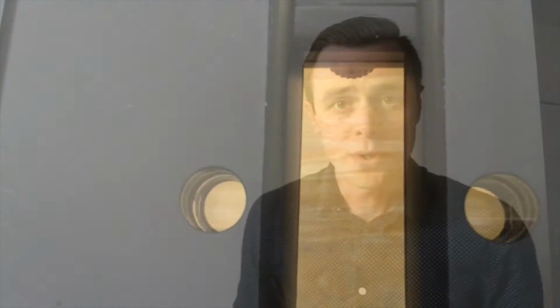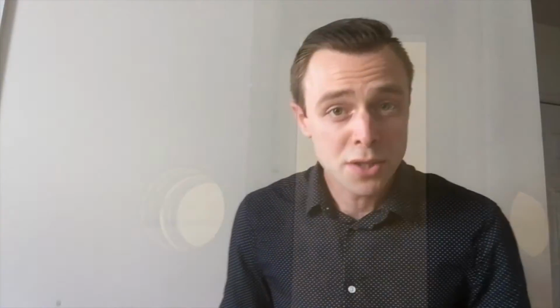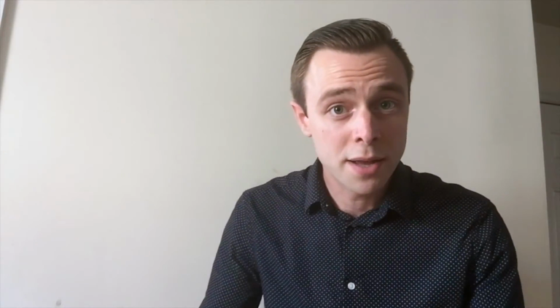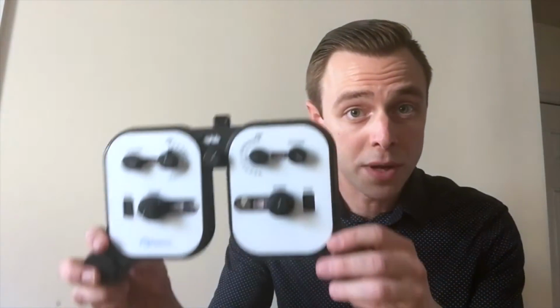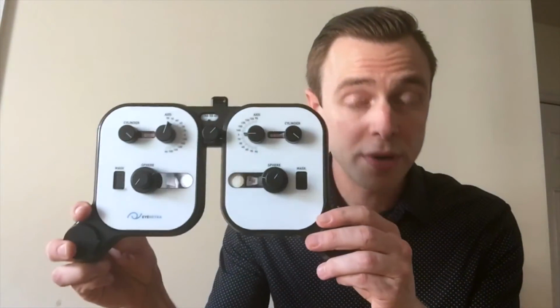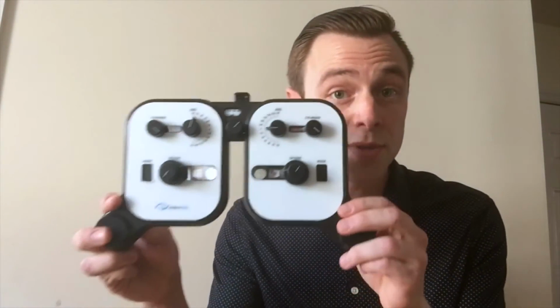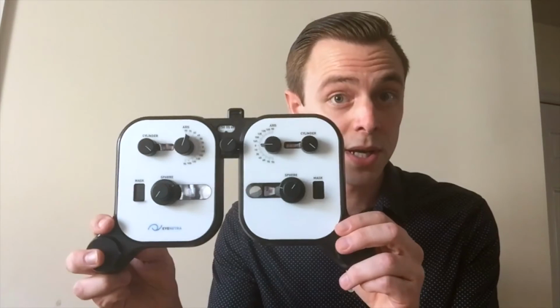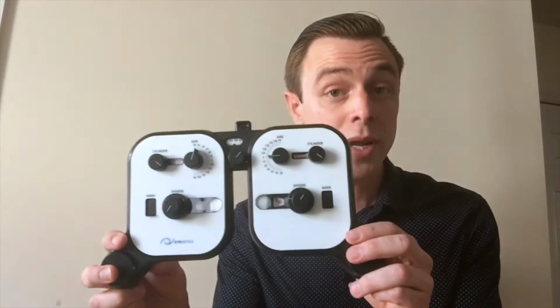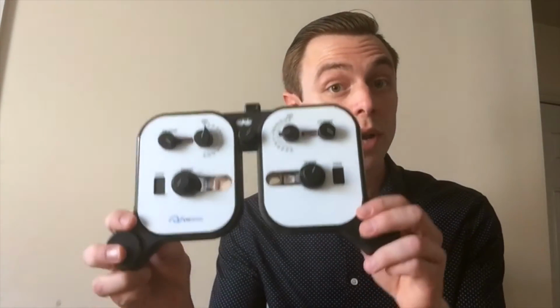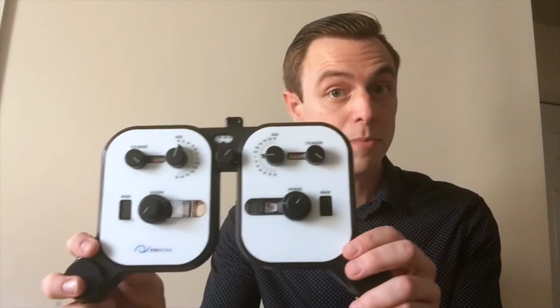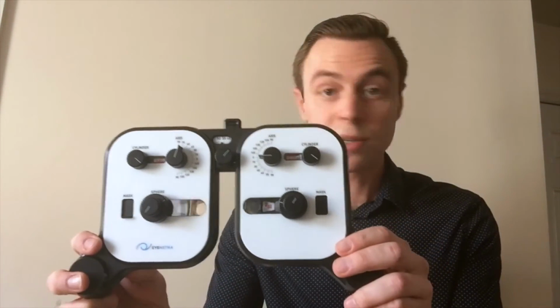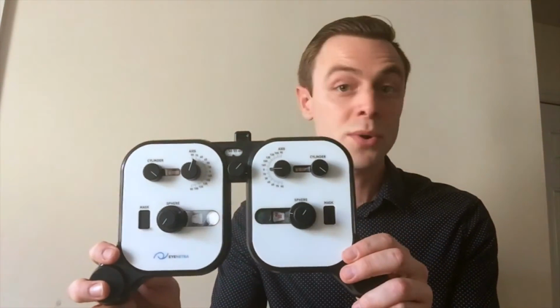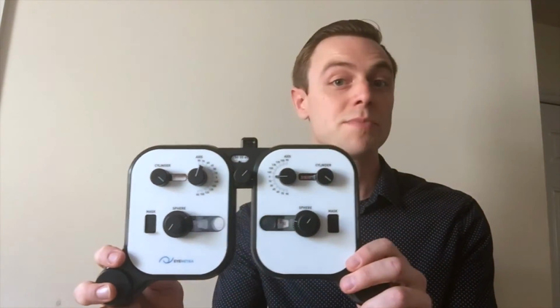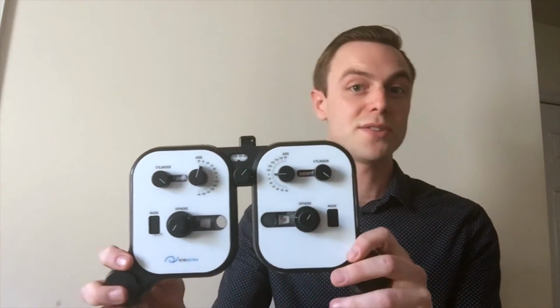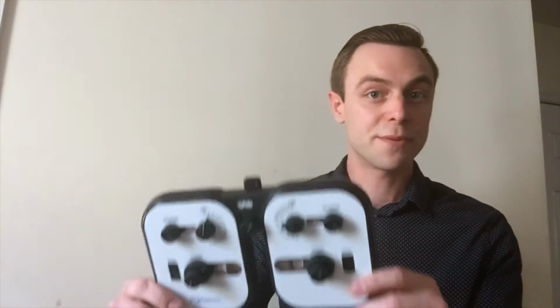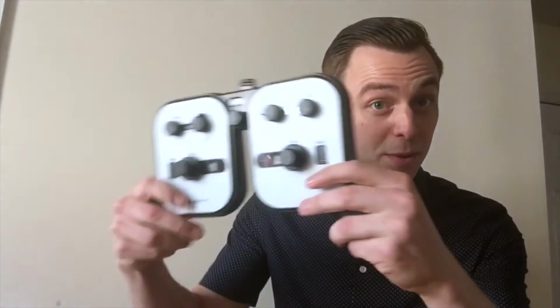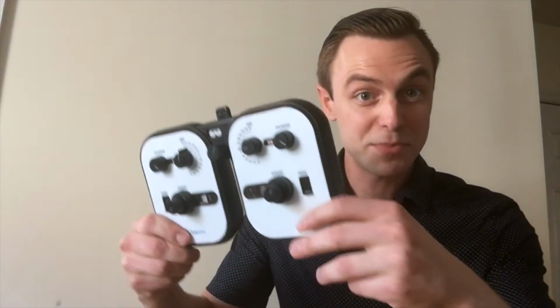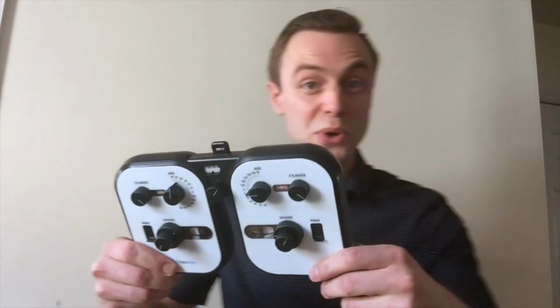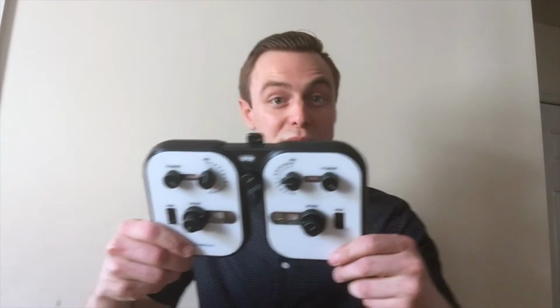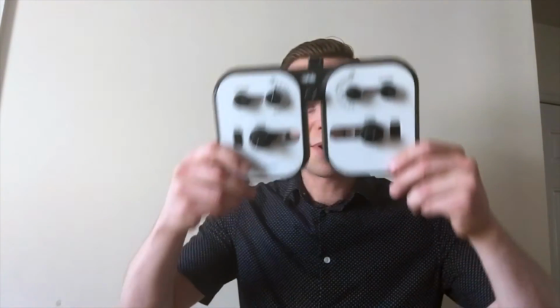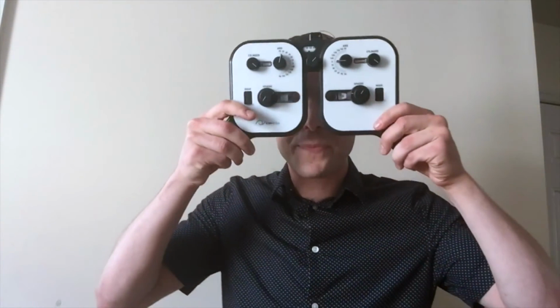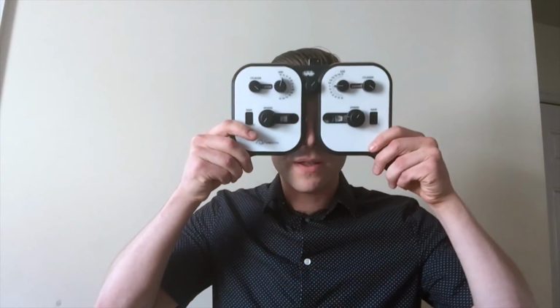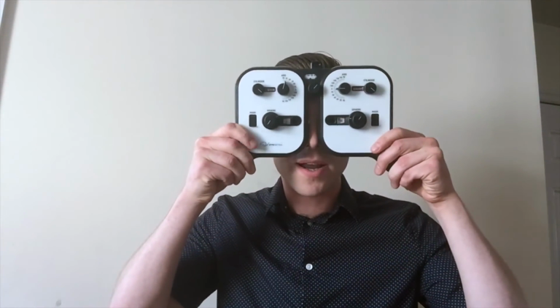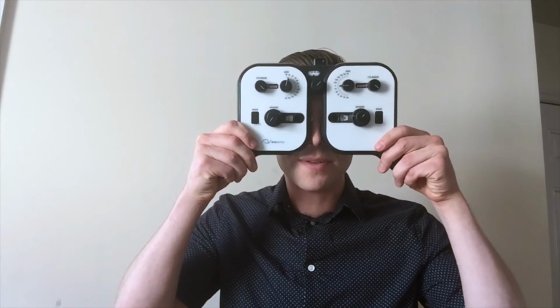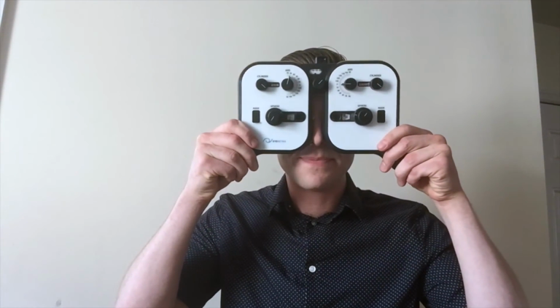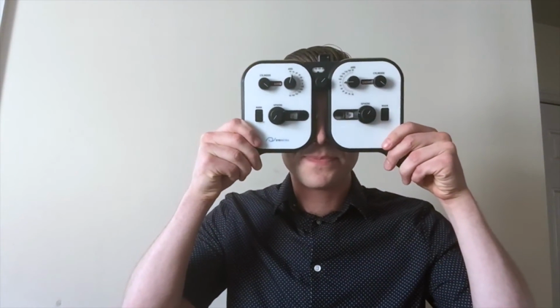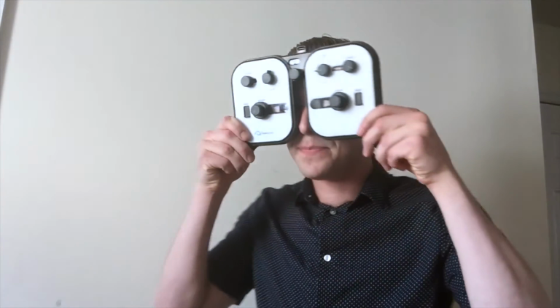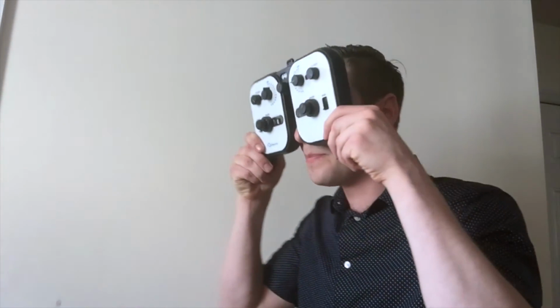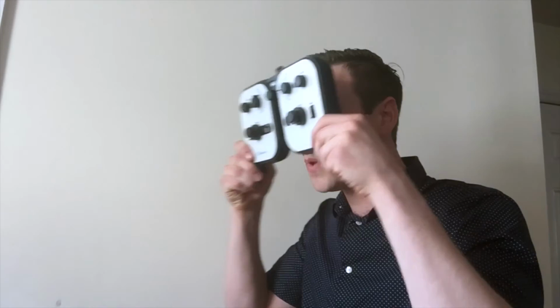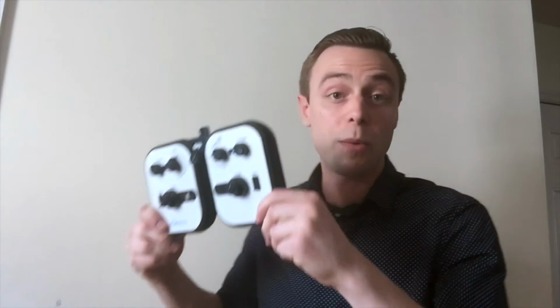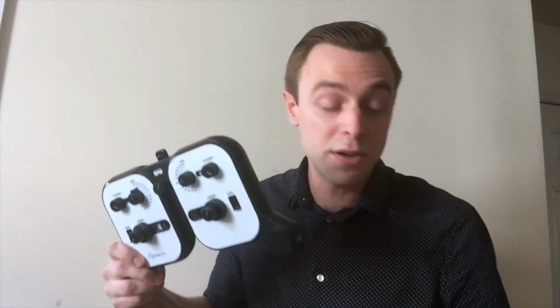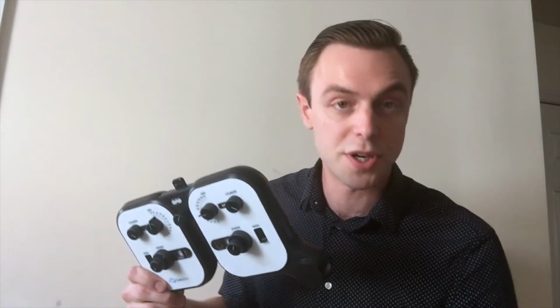So the eye doctor would dial in all the appropriate values into the Netropter and hand it directly to the patient. No need for any specialized furniture. The patient themselves would hold the Netropter, look at an eye chart, or maybe at a near vision chart.